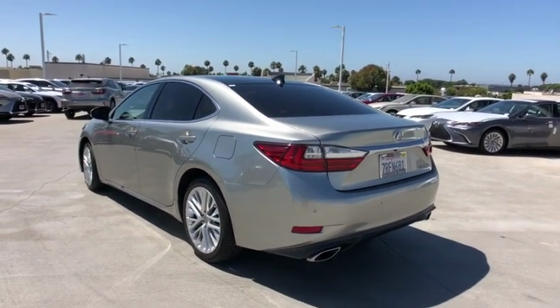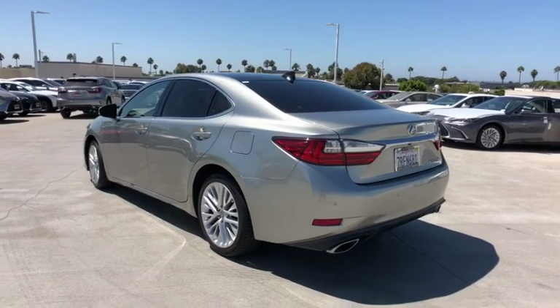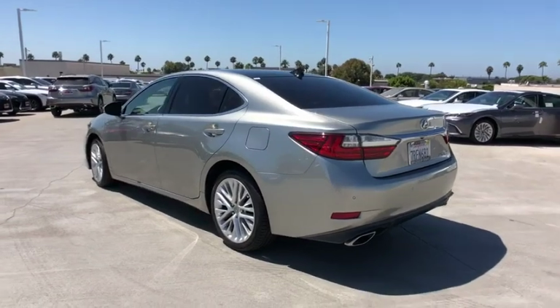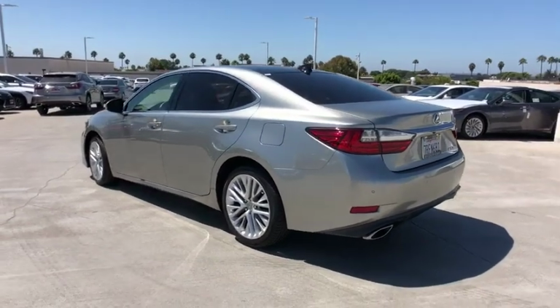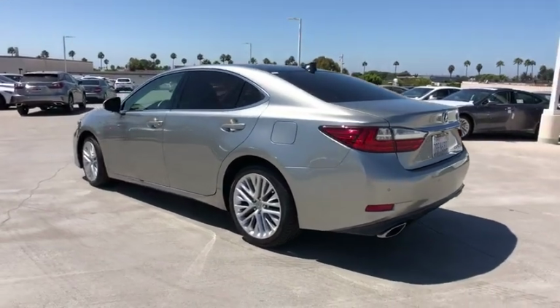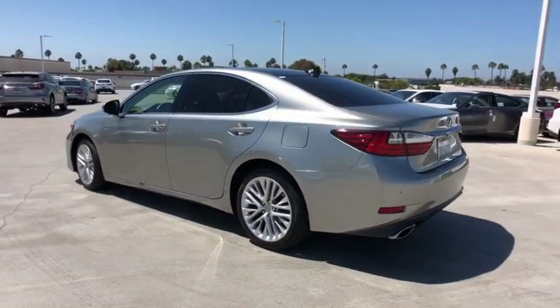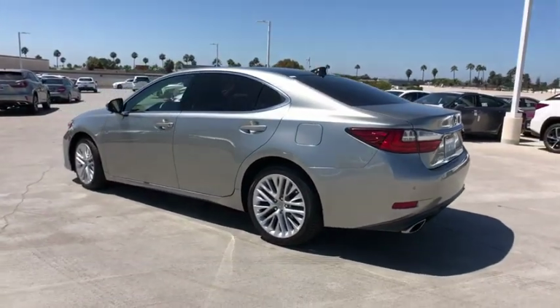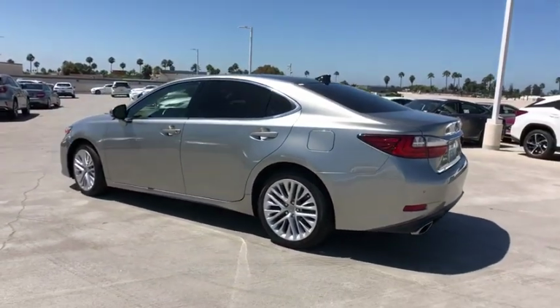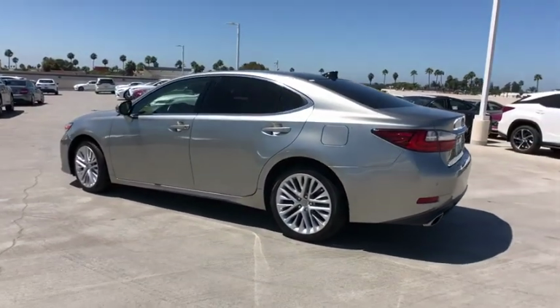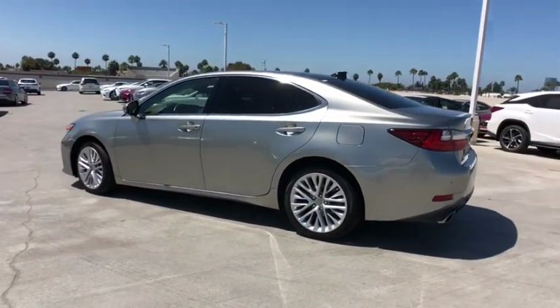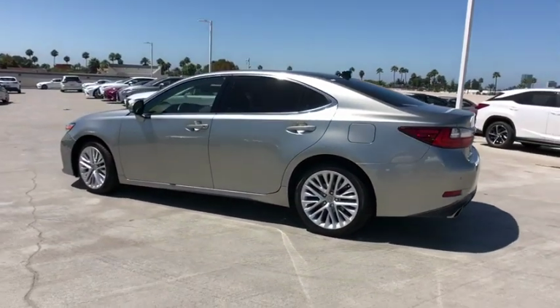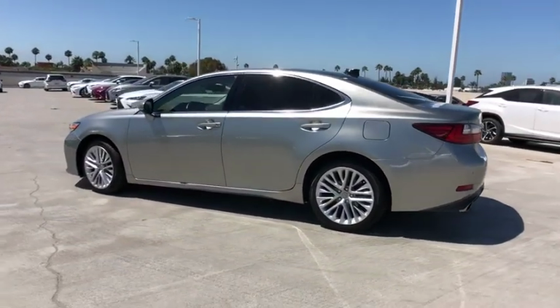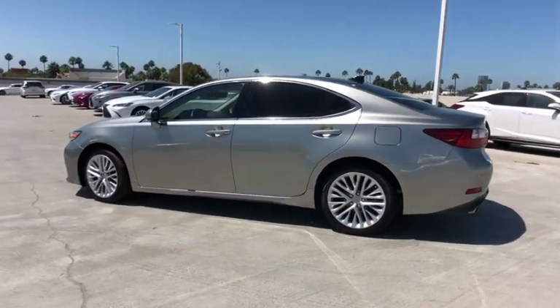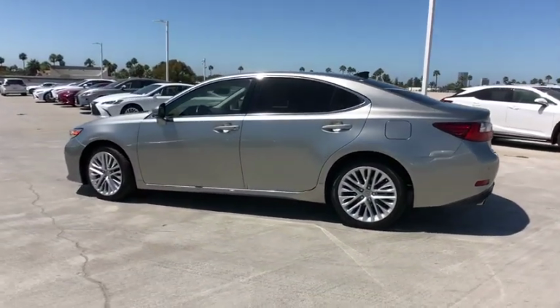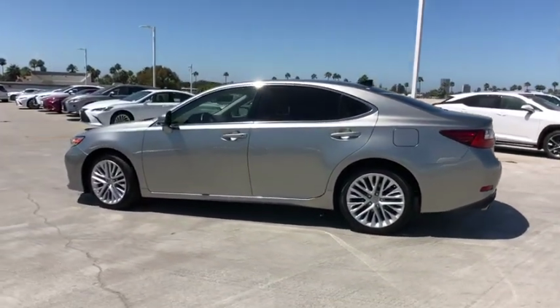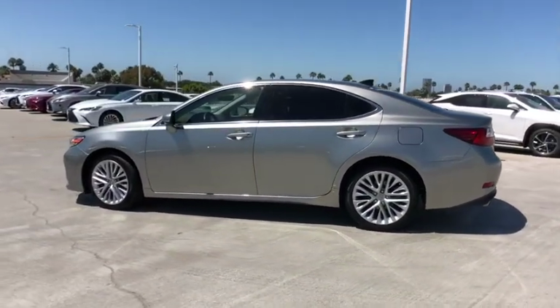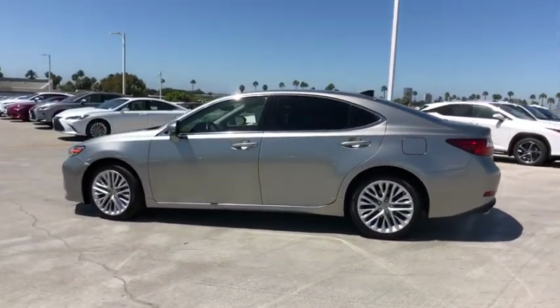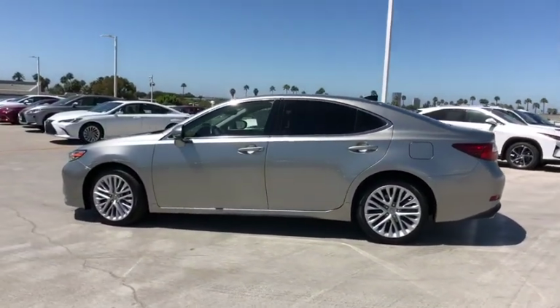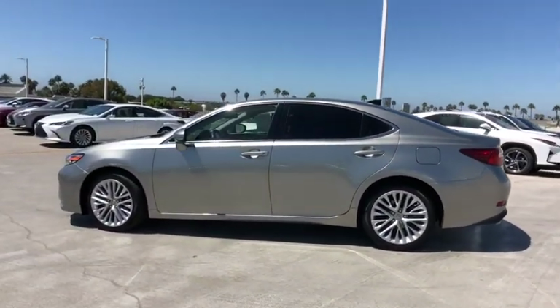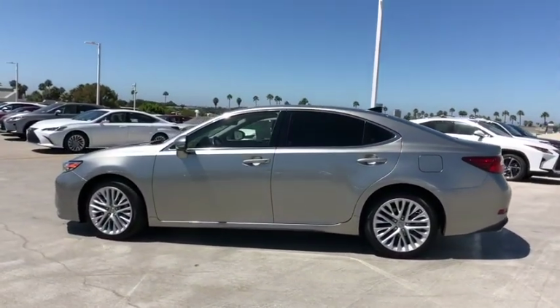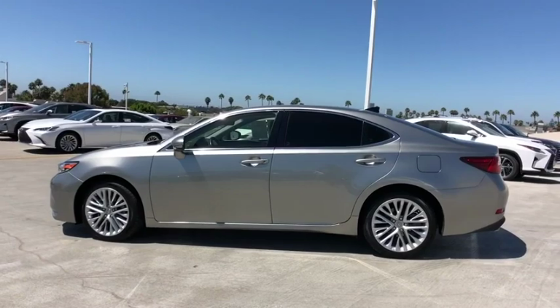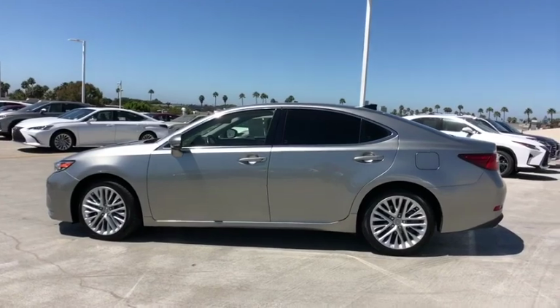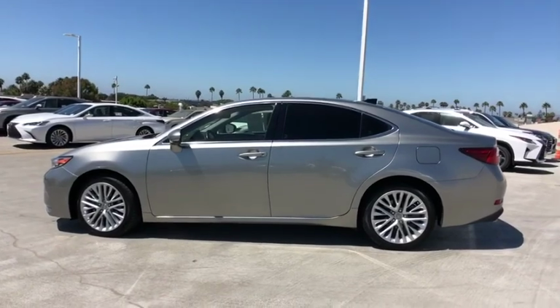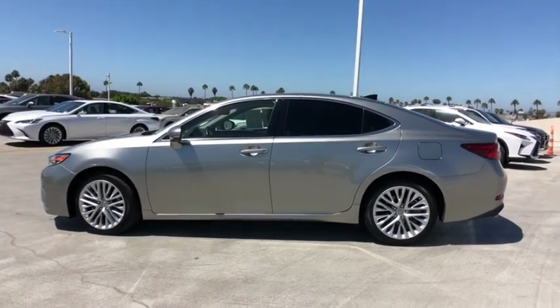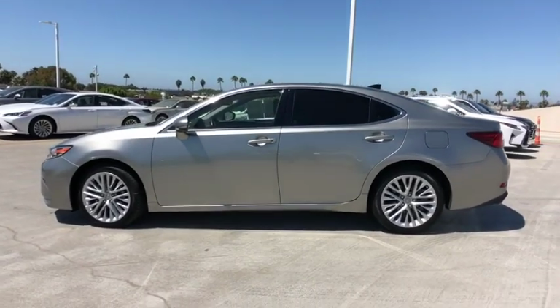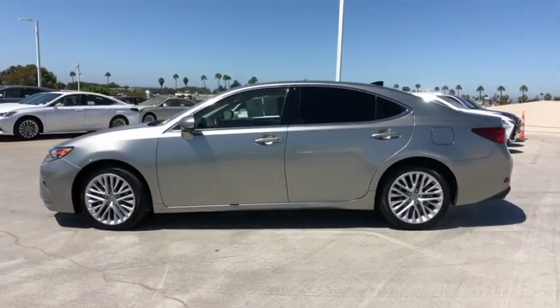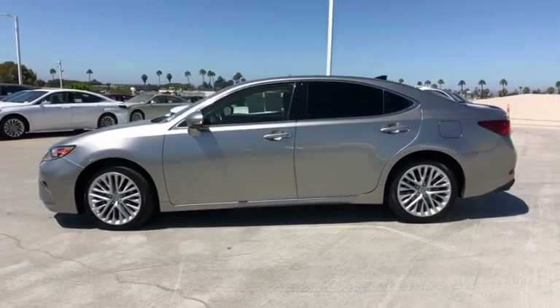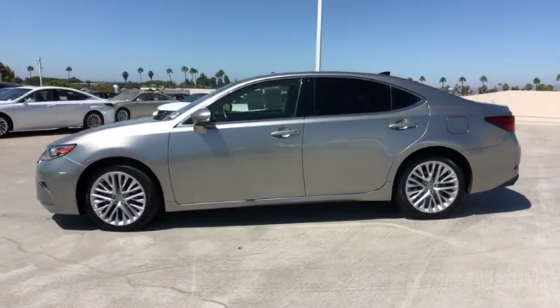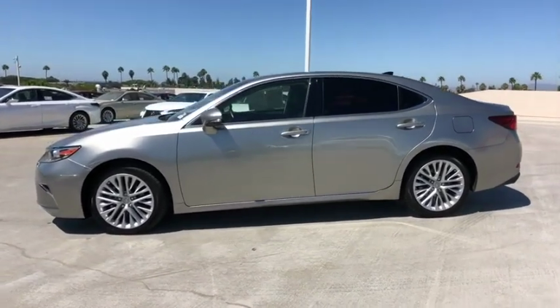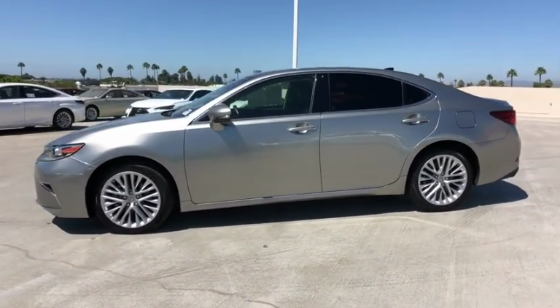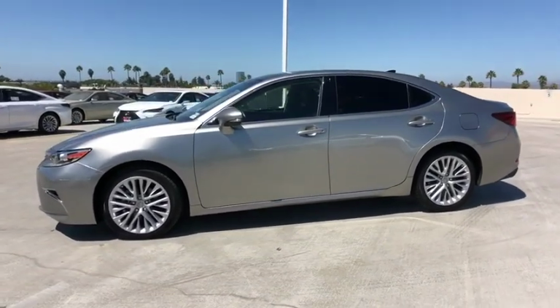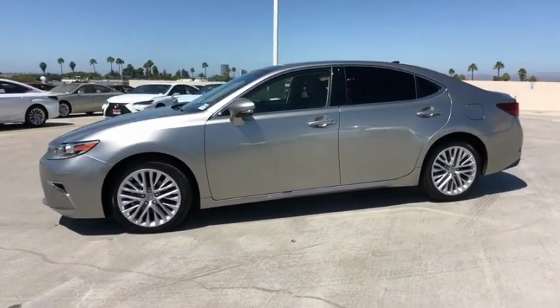Security system, CD player, electronic stability control, remote keyless entry, power moonroof, brake assist, tachometer, panic alarm.